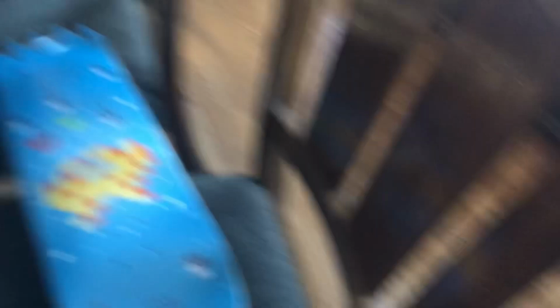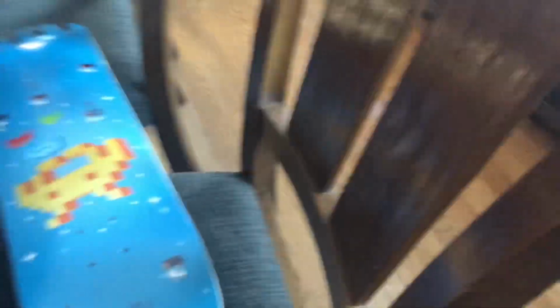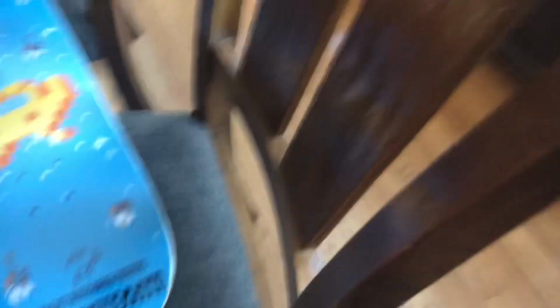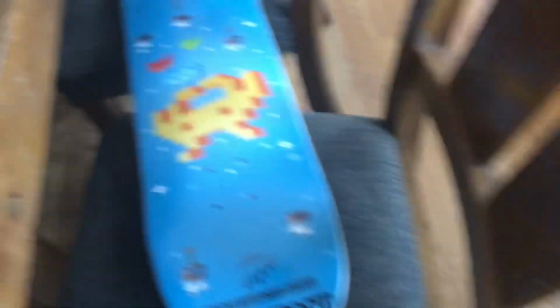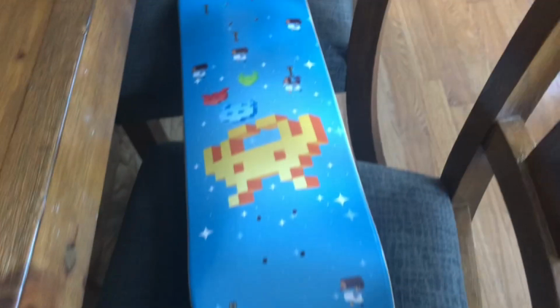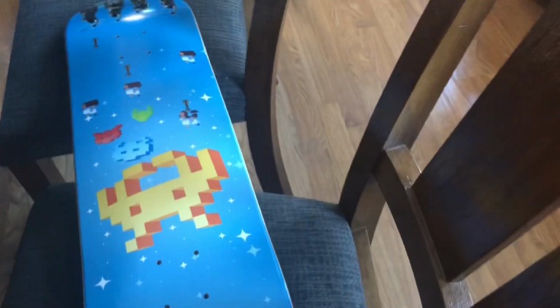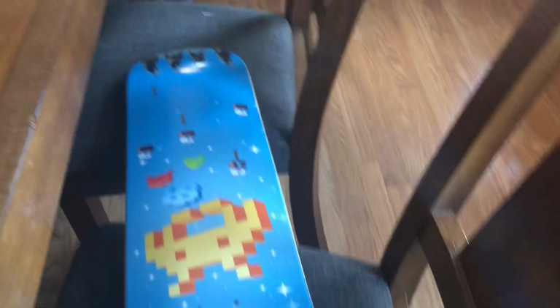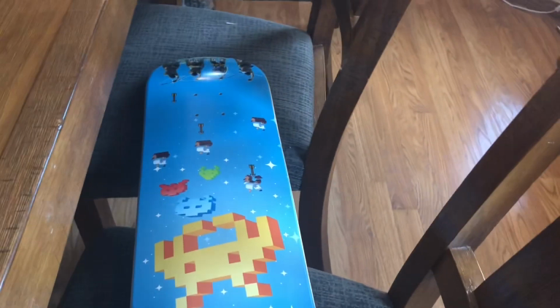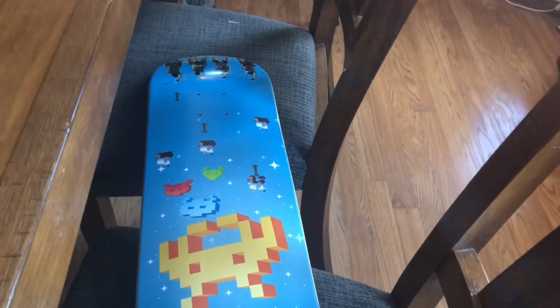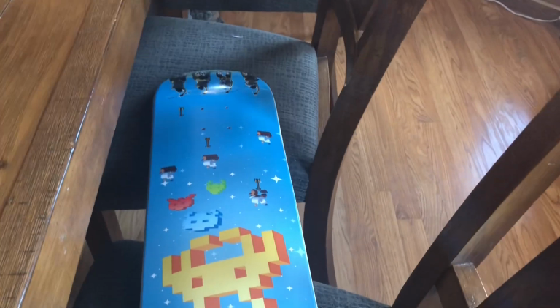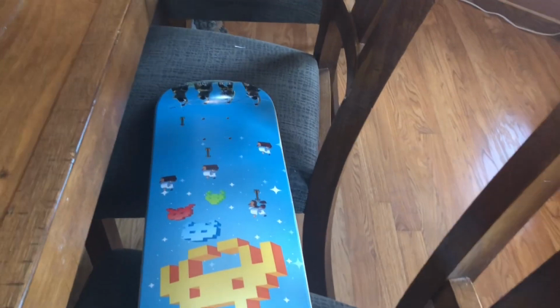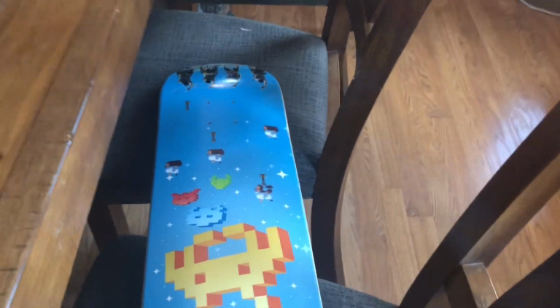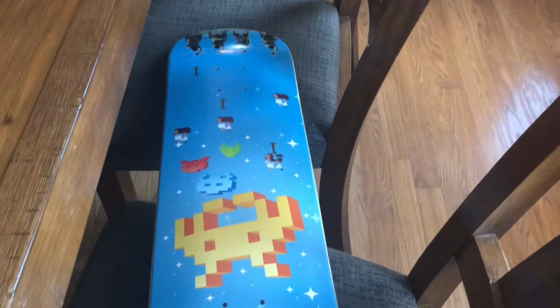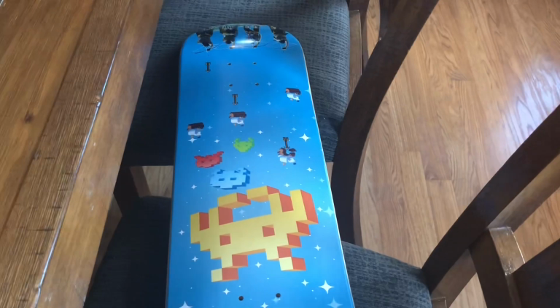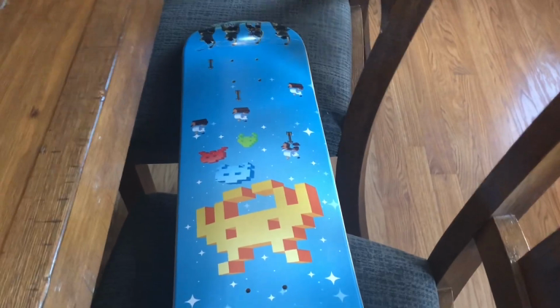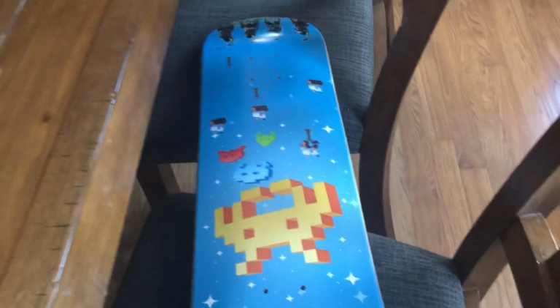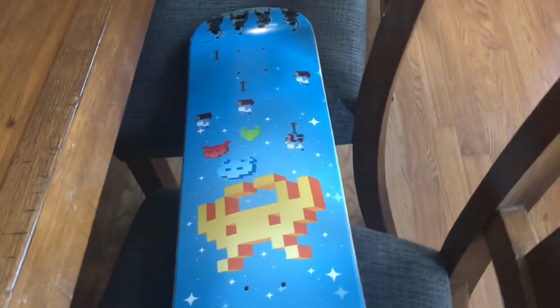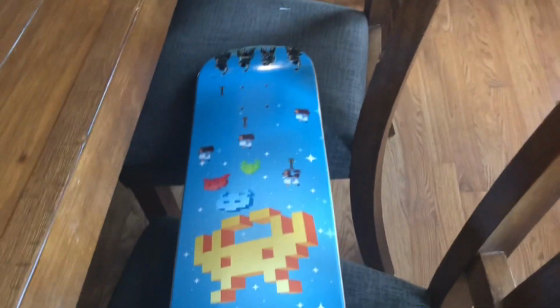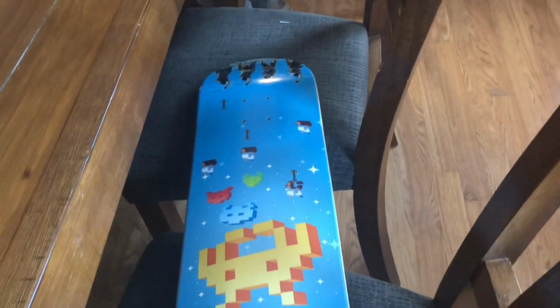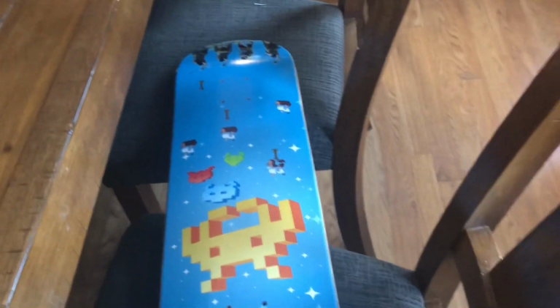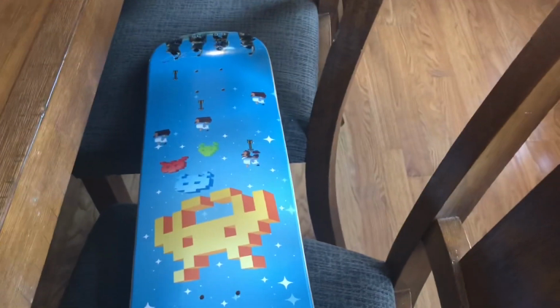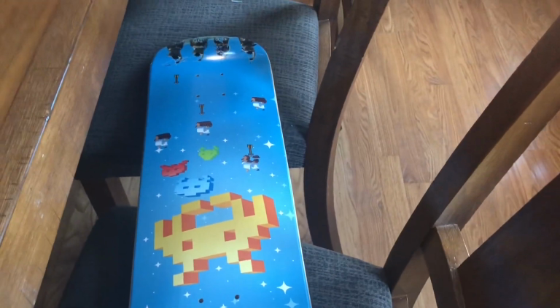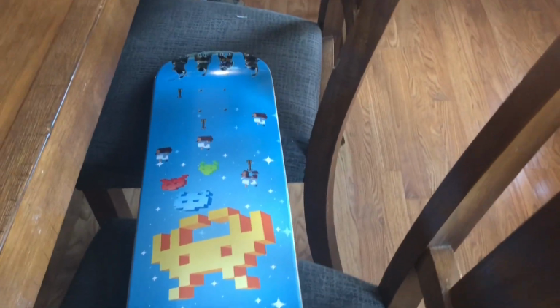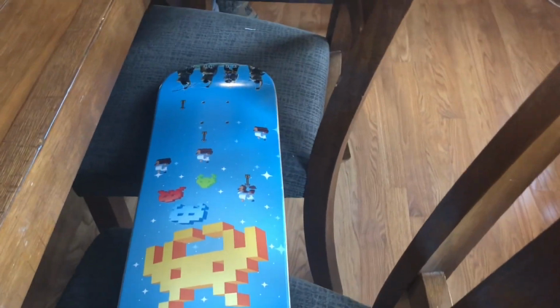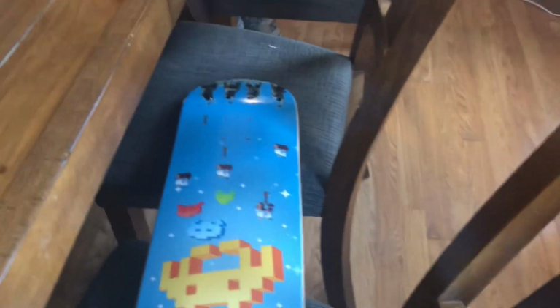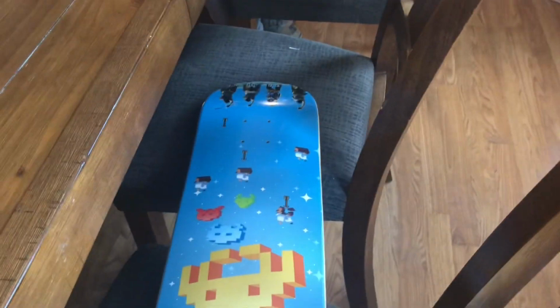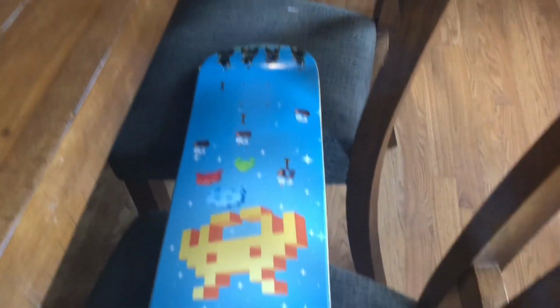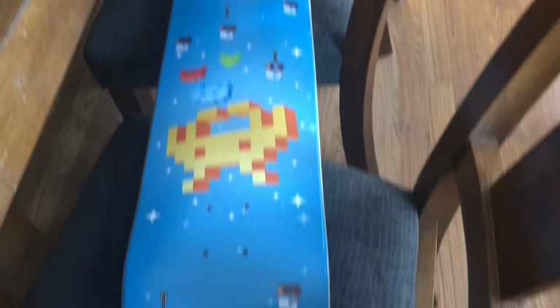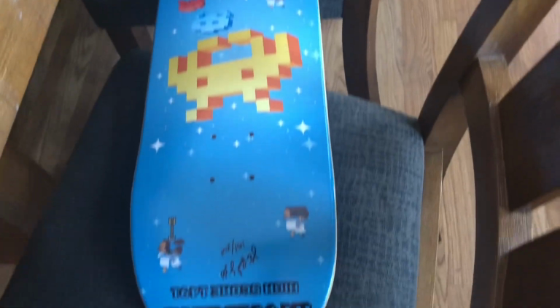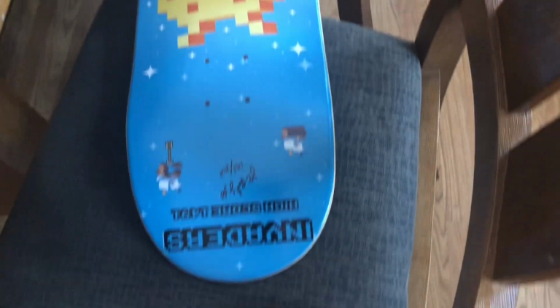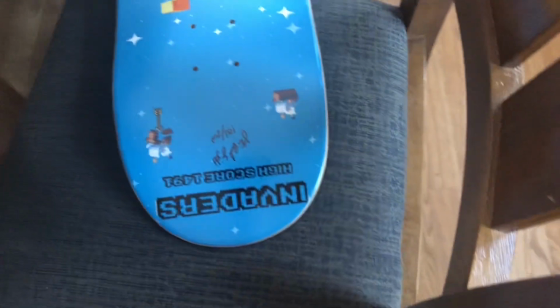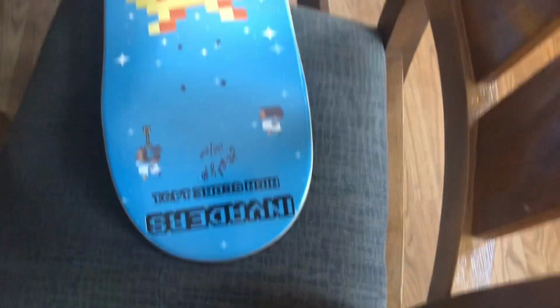I just want to share a cool build-it-yourself skateboard thing. You go to a shop and then you attach the wheels and the right amount of tape and stuff. It's pretty cool.